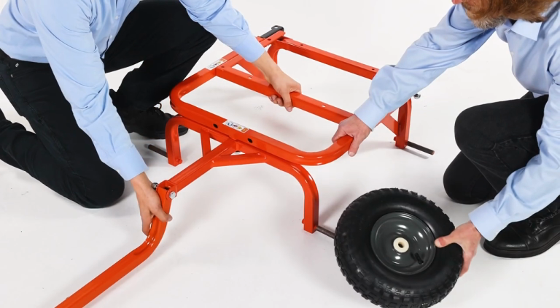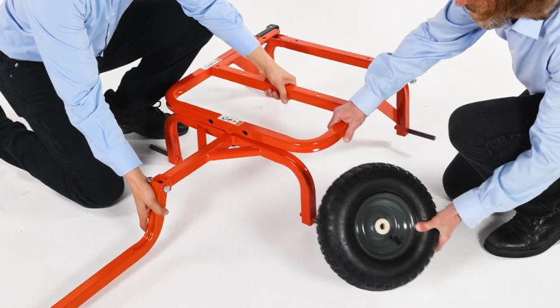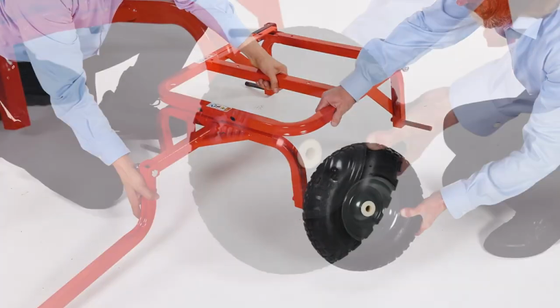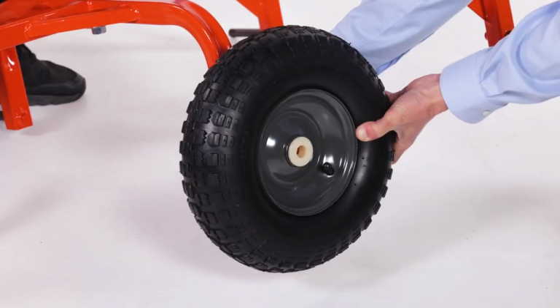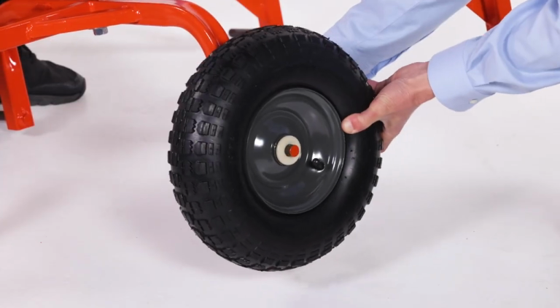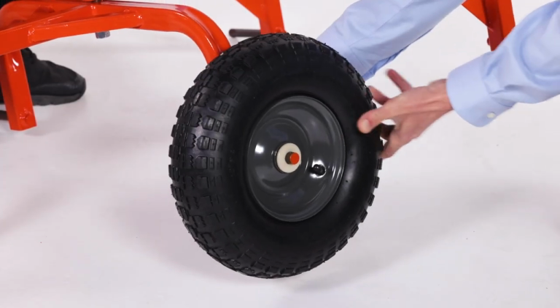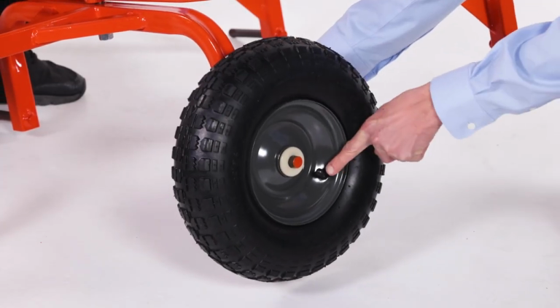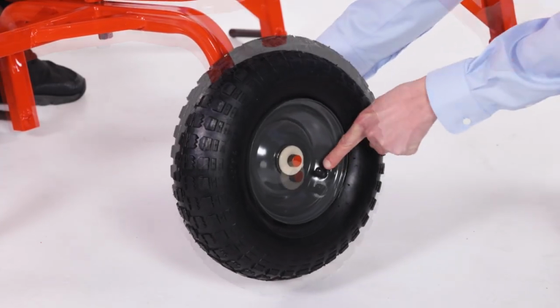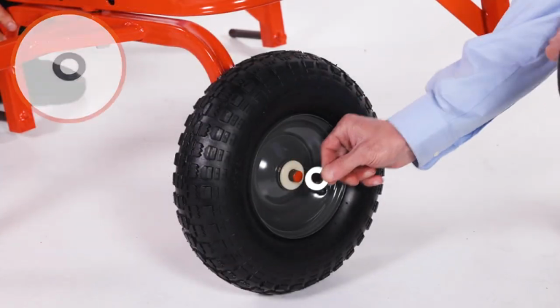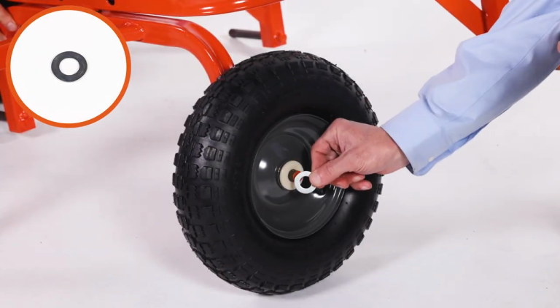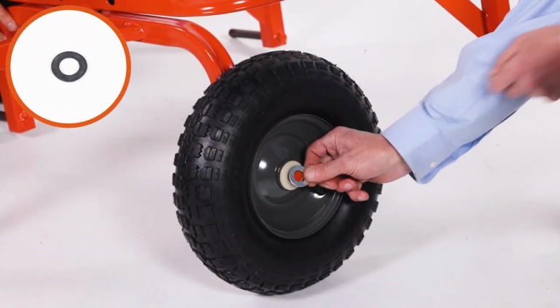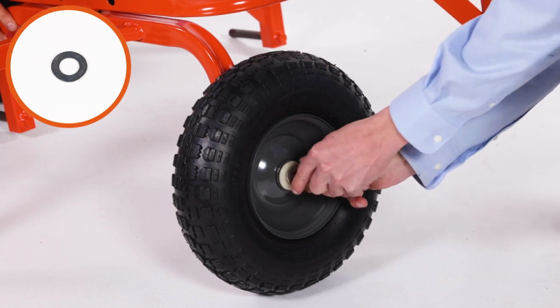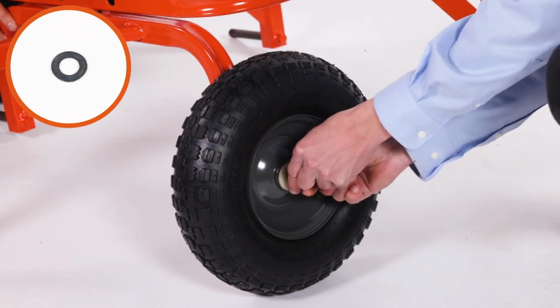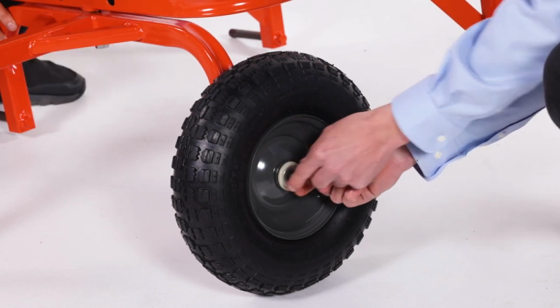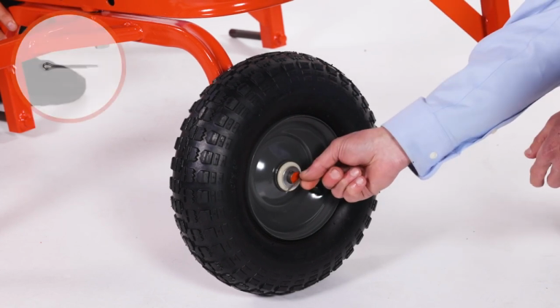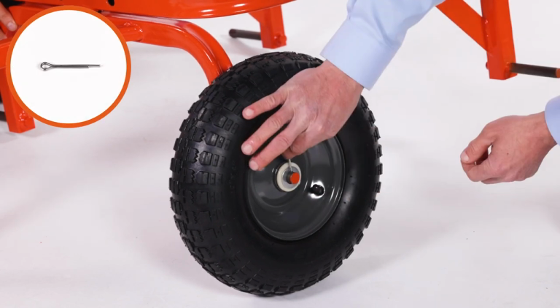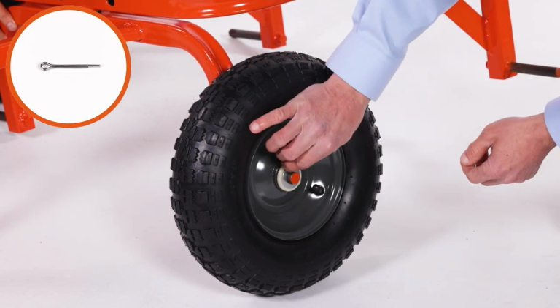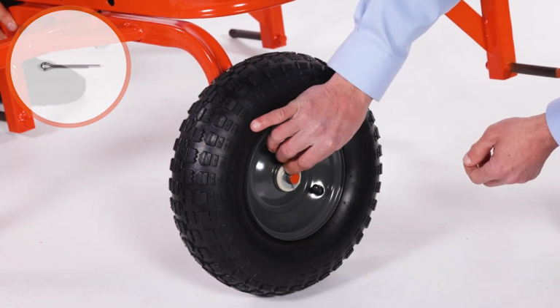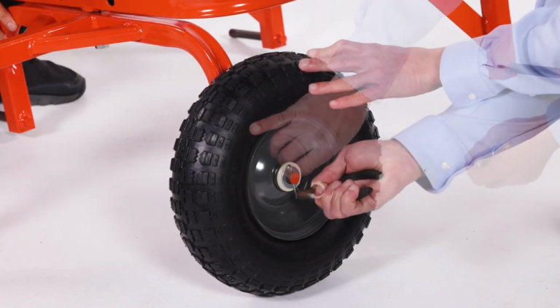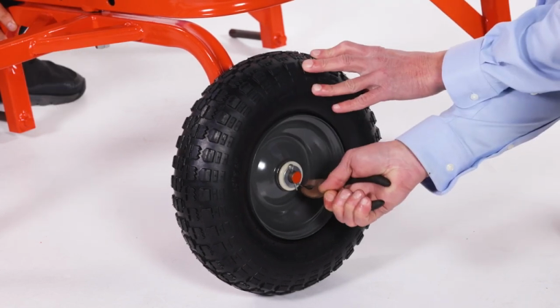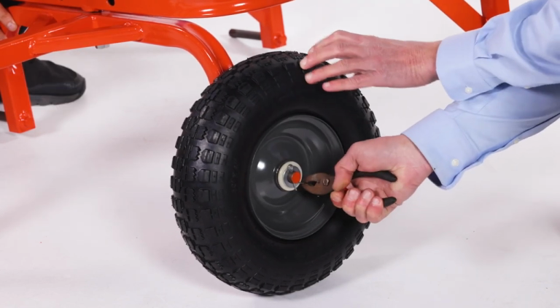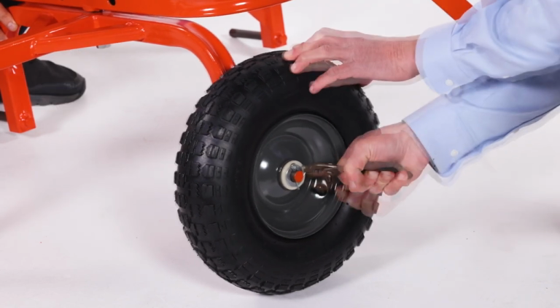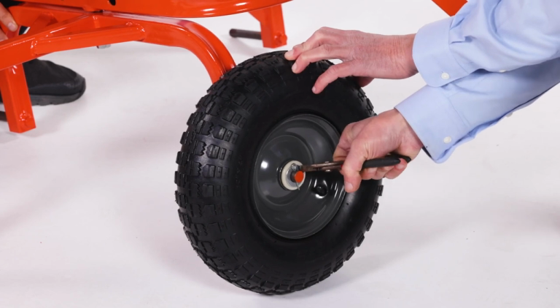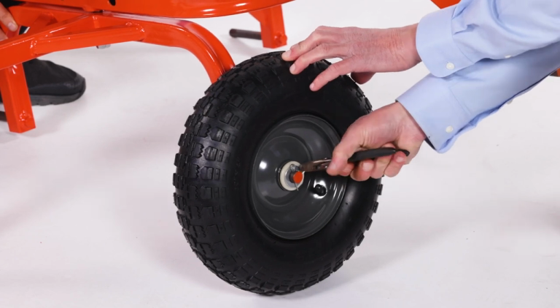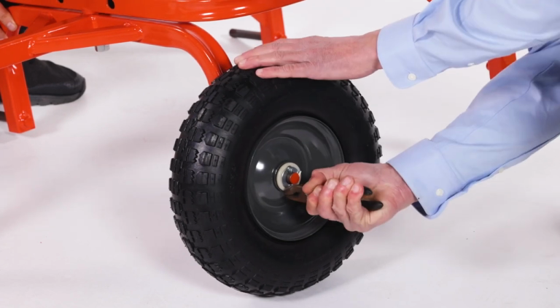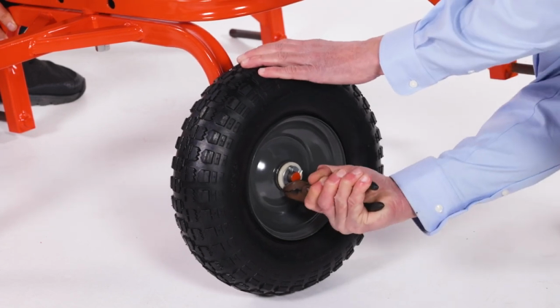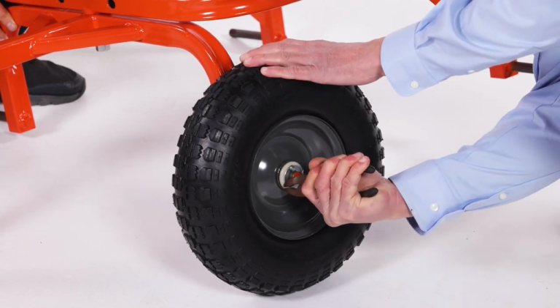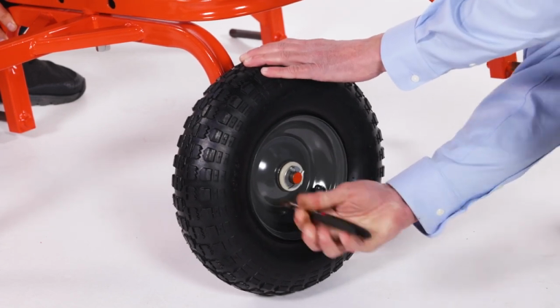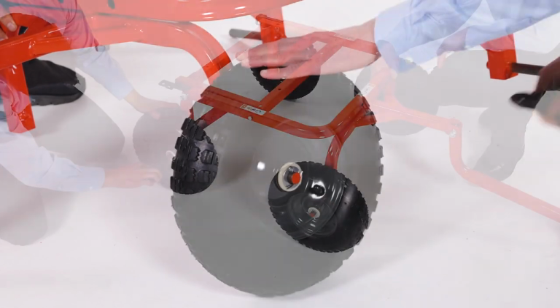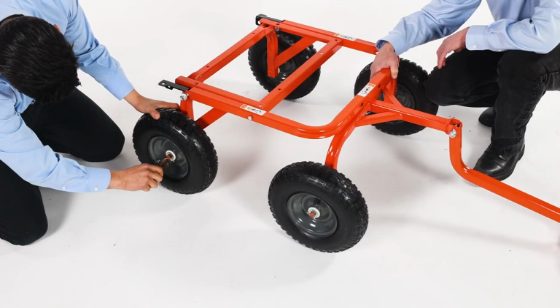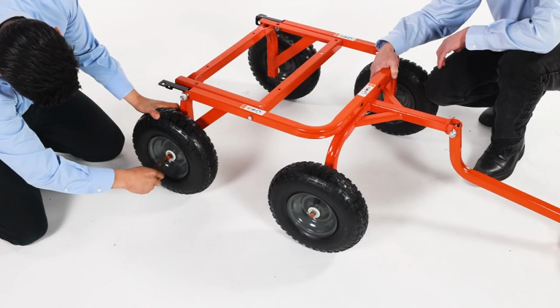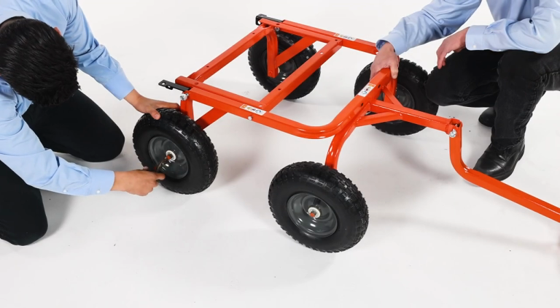Next, align a wheel, Part V. Now slide on a 1-inch washer, Part K. Then insert a 1/8-inch by 1.25-inch cotter pin, Part J, and then bend the ends out to secure it. Repeat for the other three wheels.